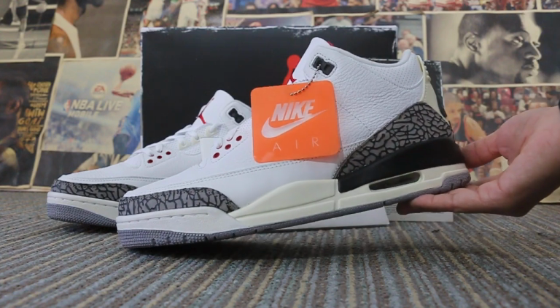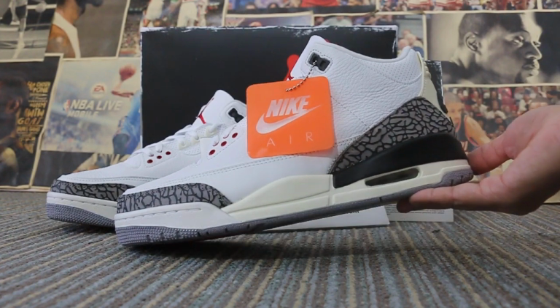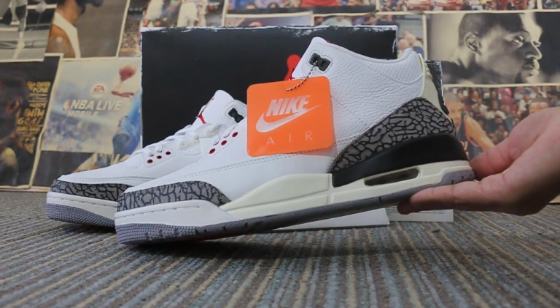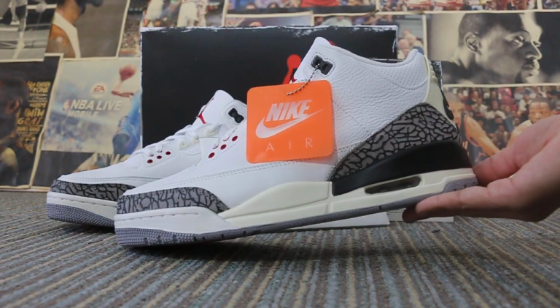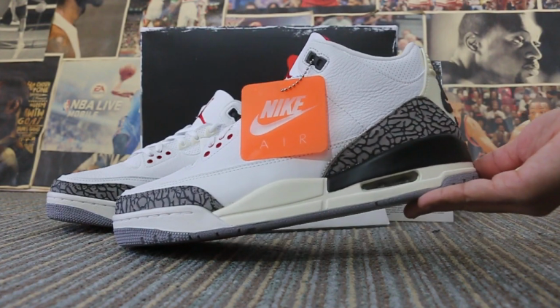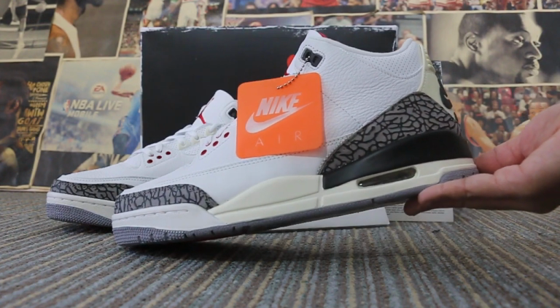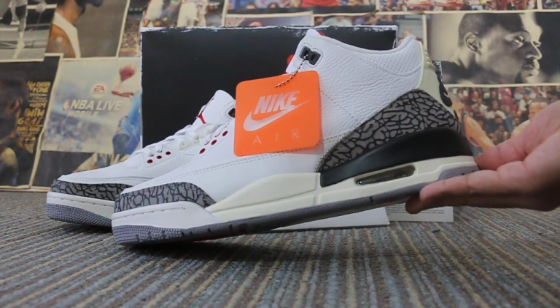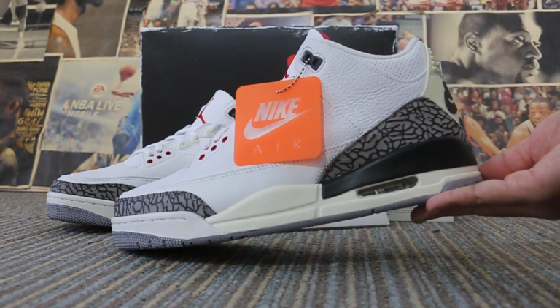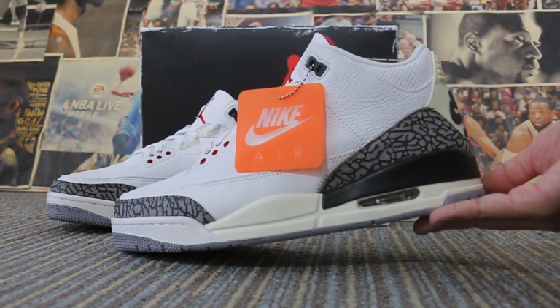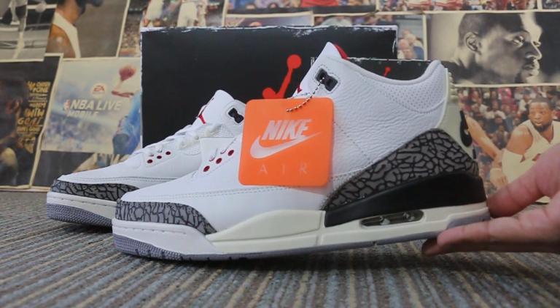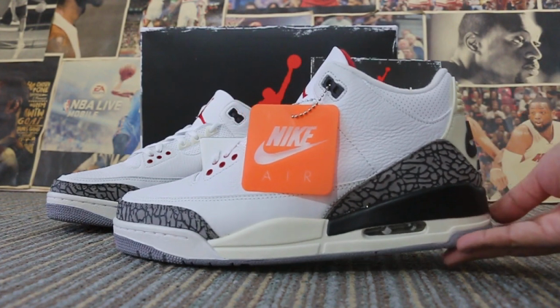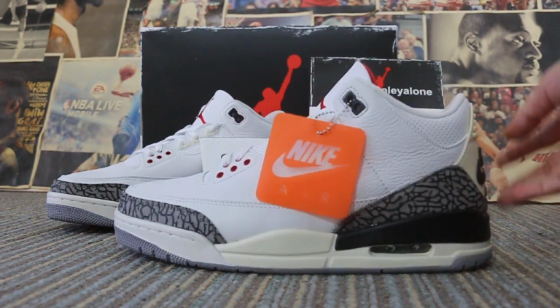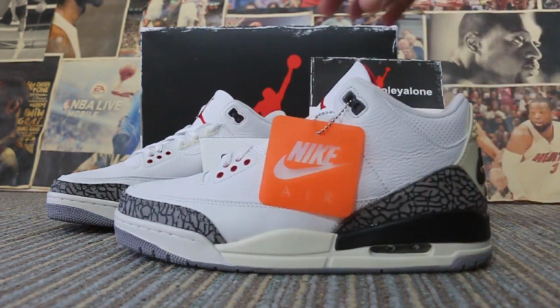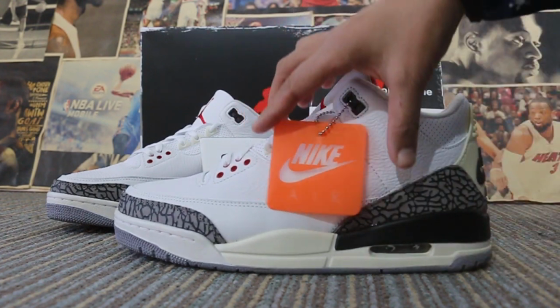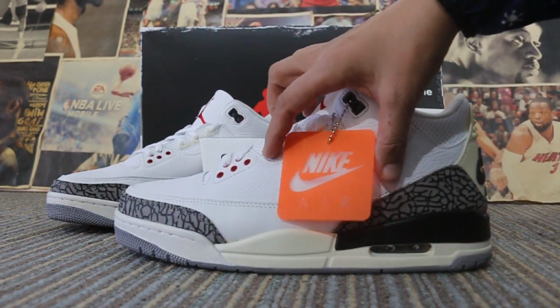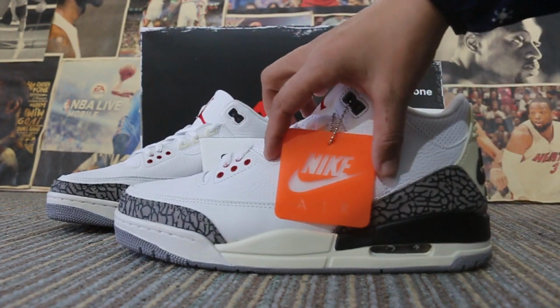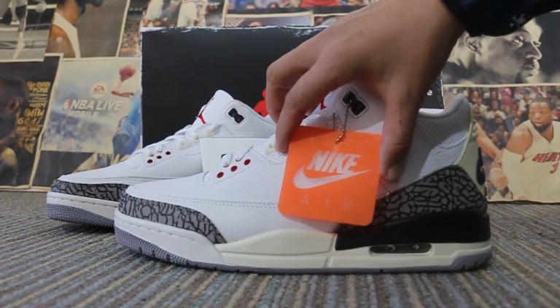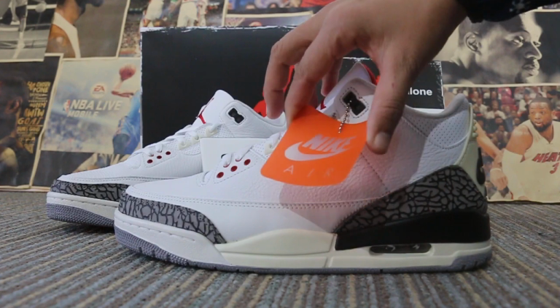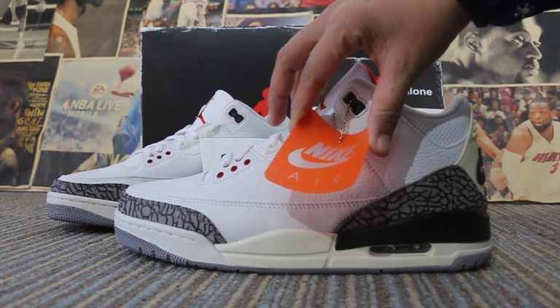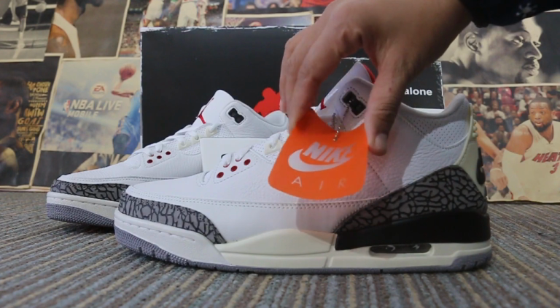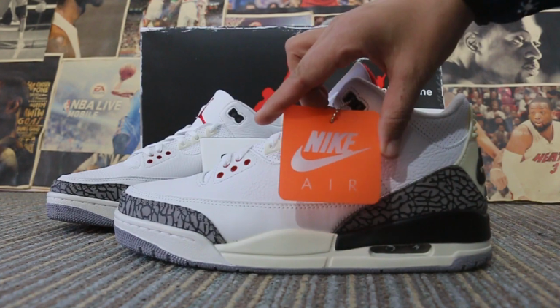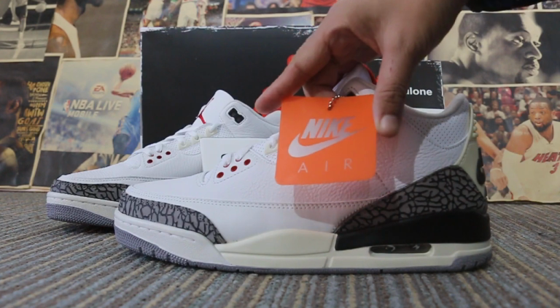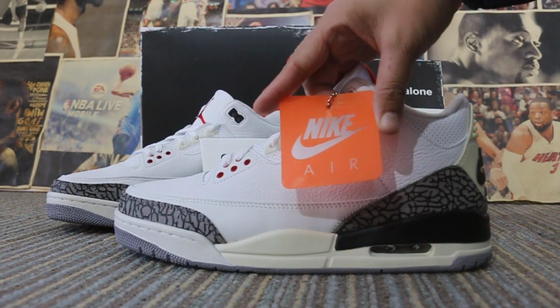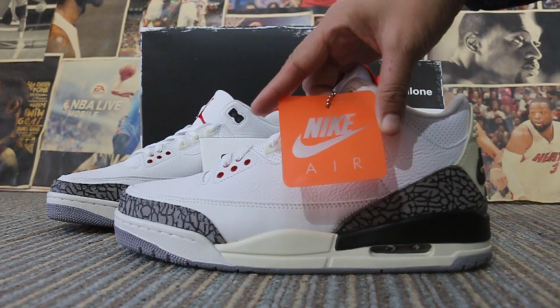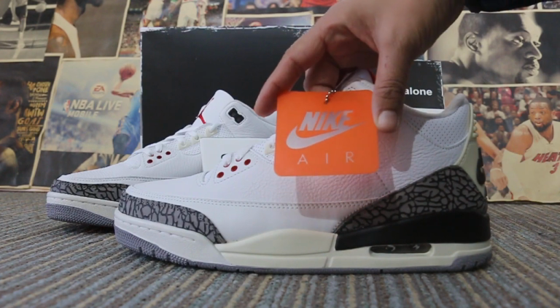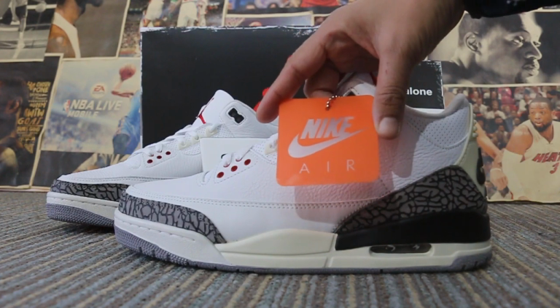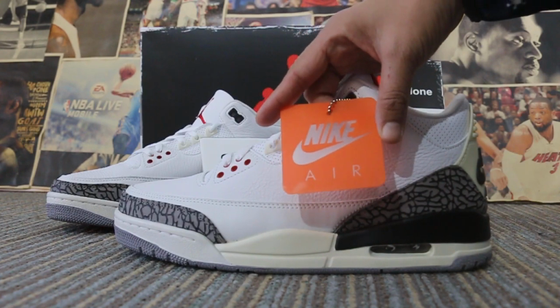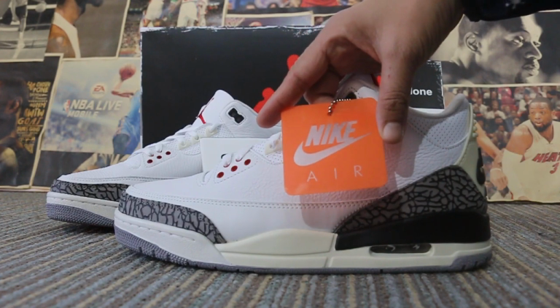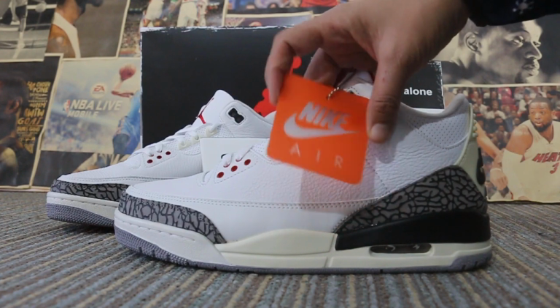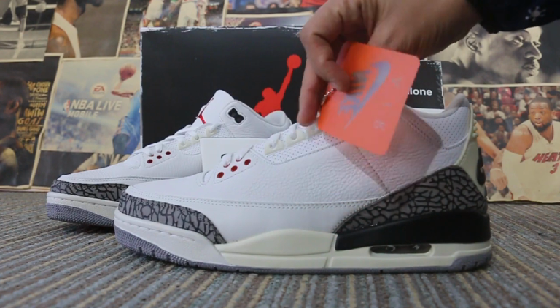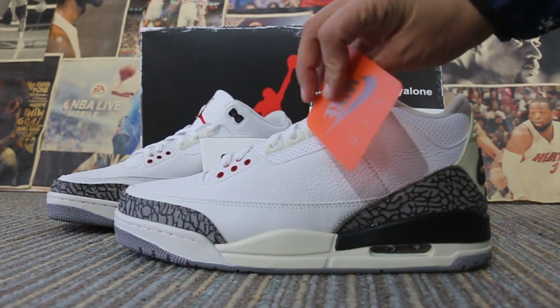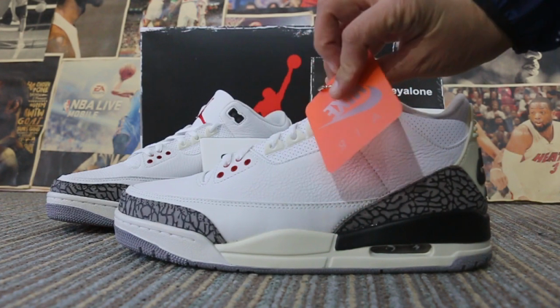Now let me show you the shoes. Close look at the shoes, the colors, the orange tag on the shoes.